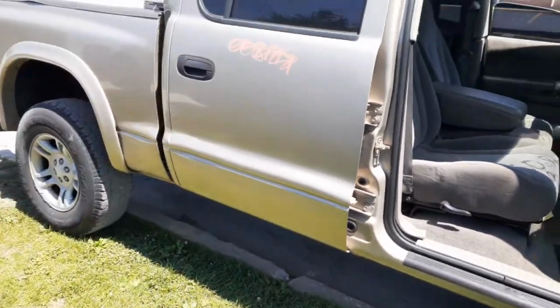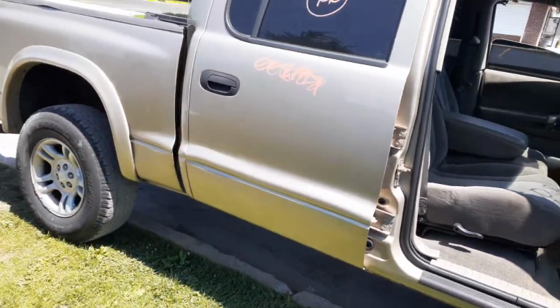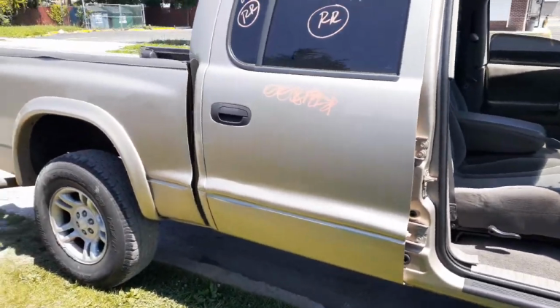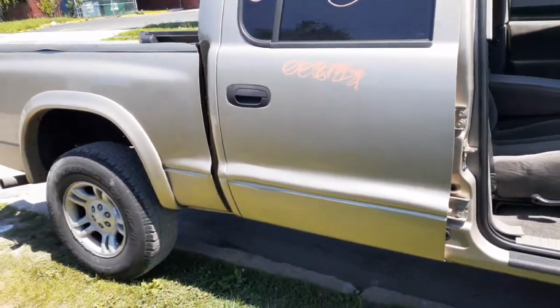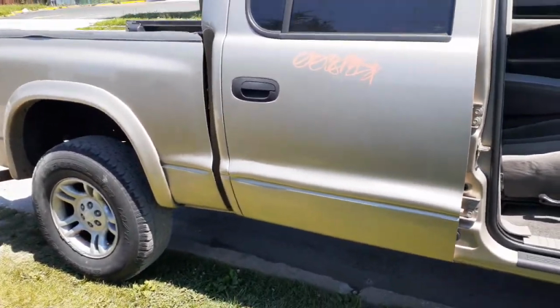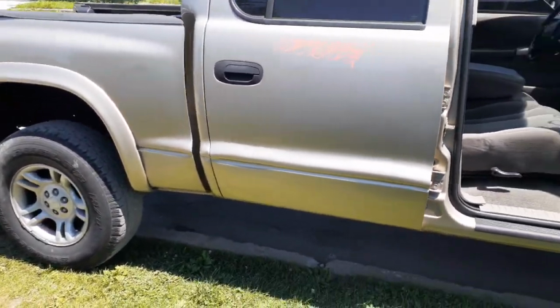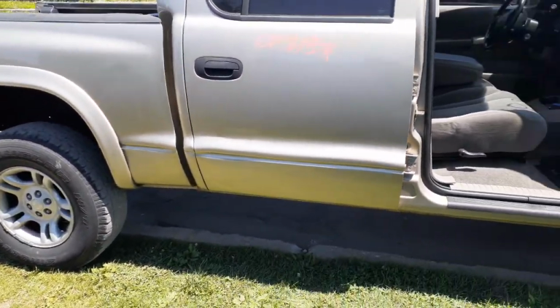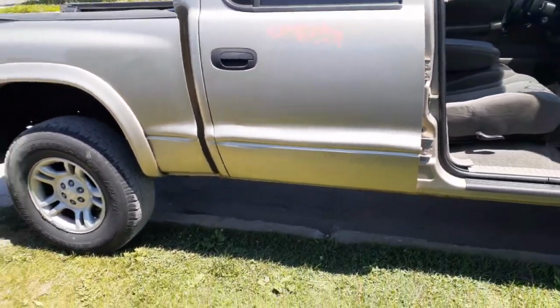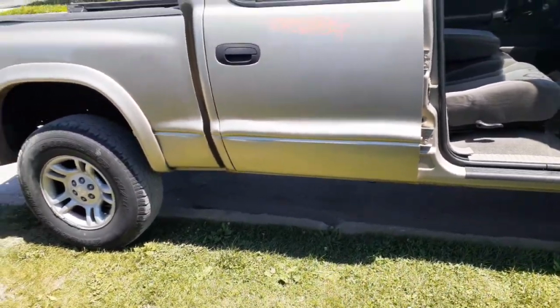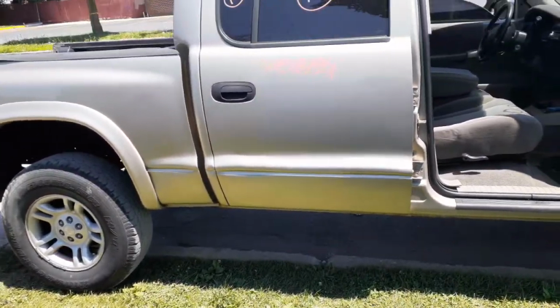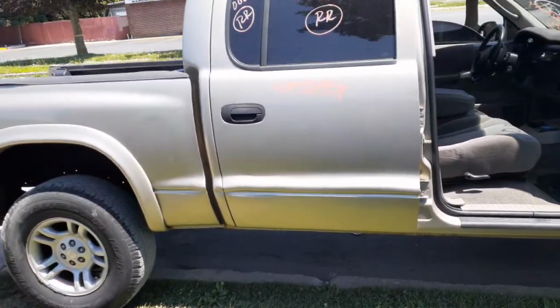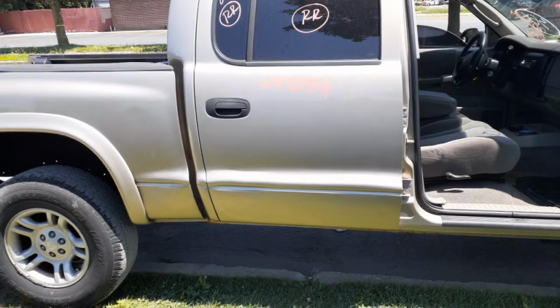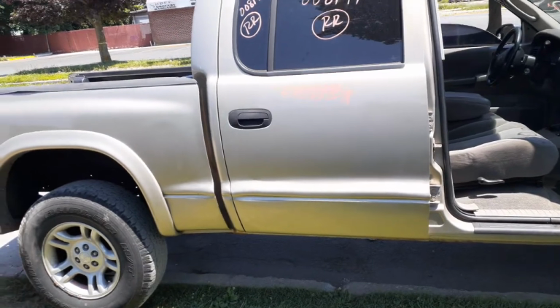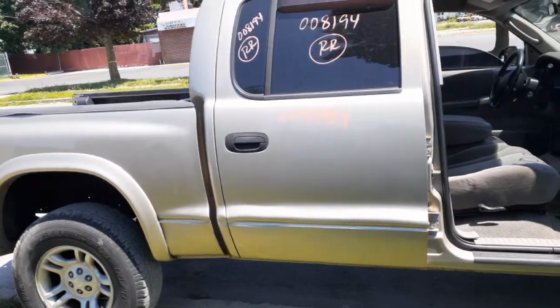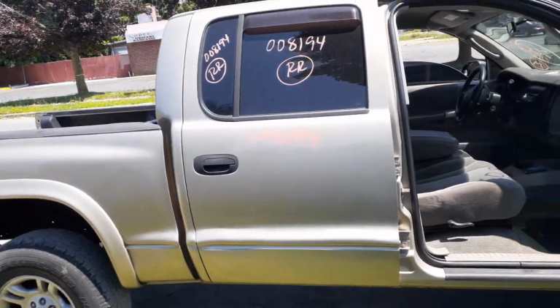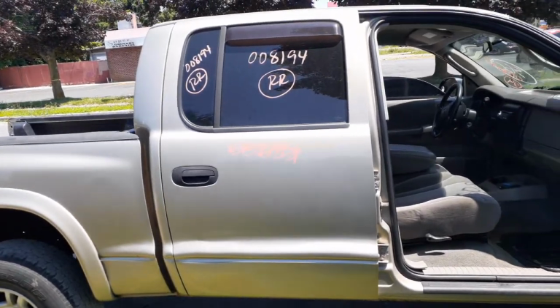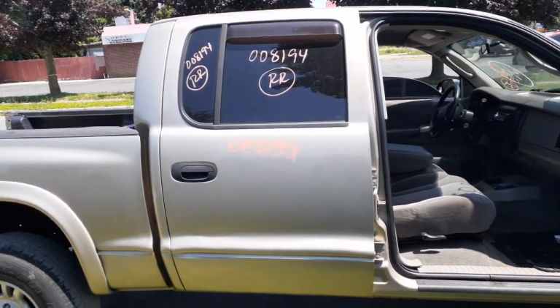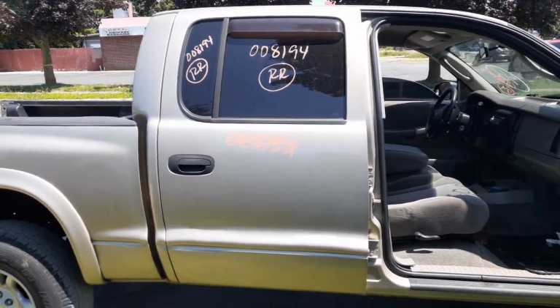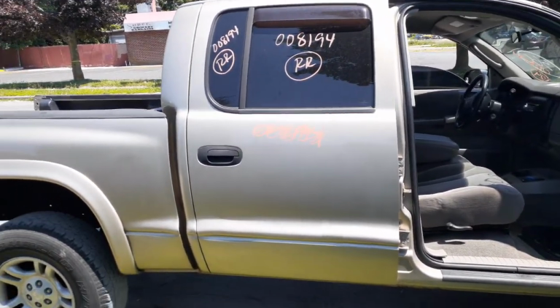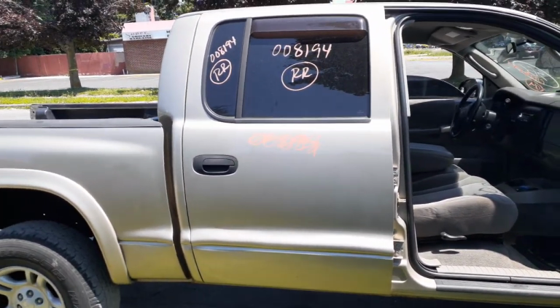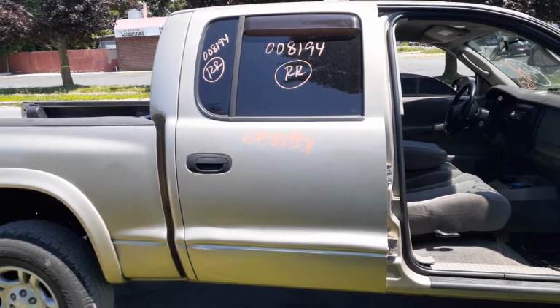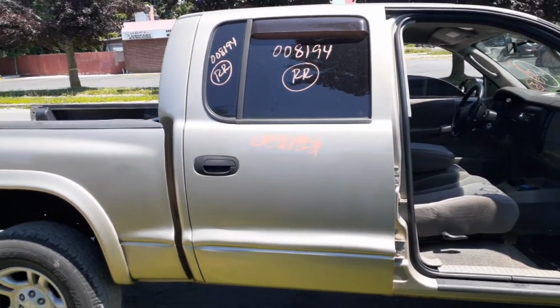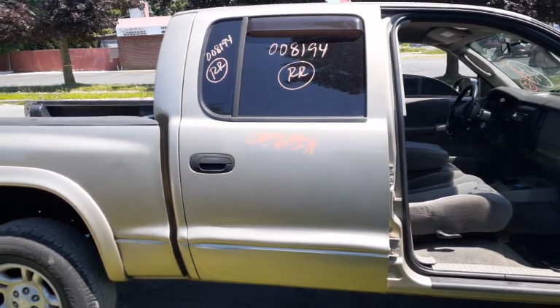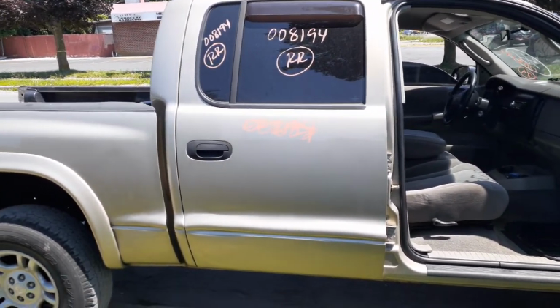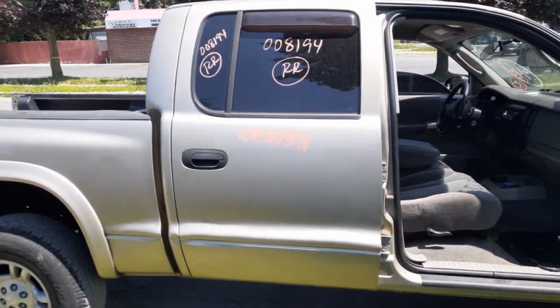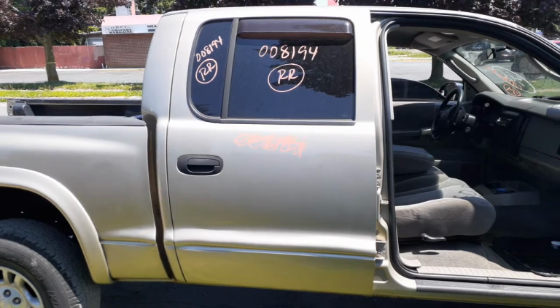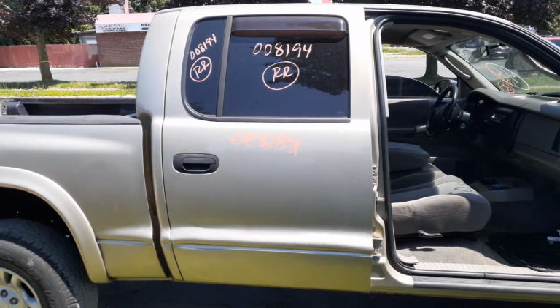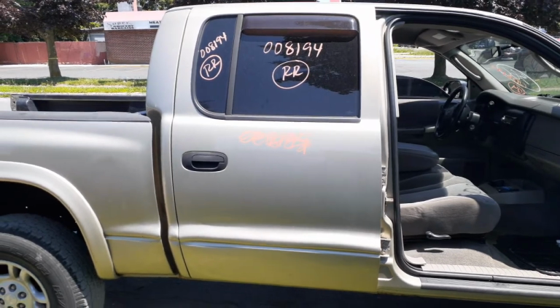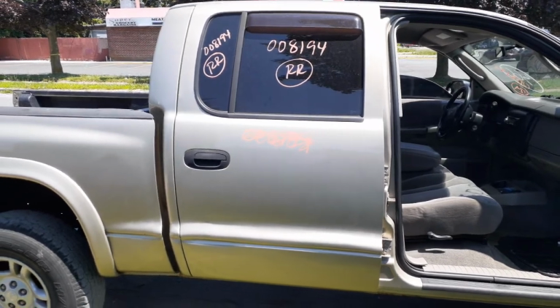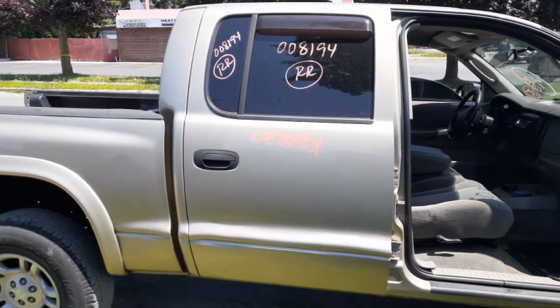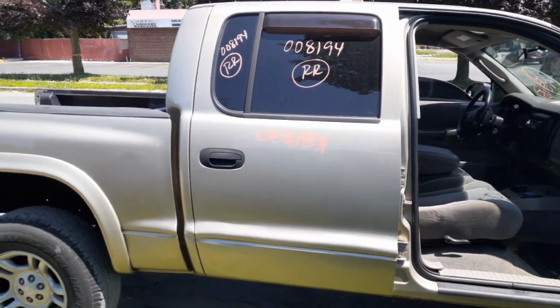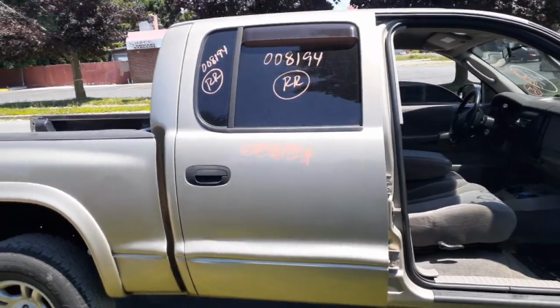Right-rear door is no good. You've got an outside door handle, black textured; inside door handle is gray. Window regulator is fine, no problem, been tested. Got the right-rear door glass and the right-rear vent glass.